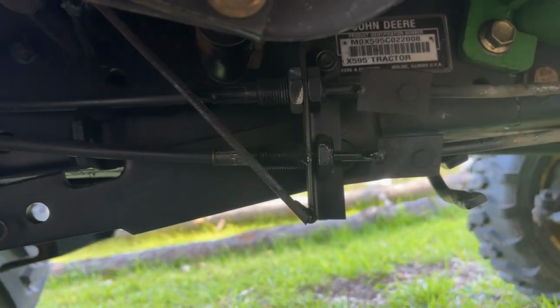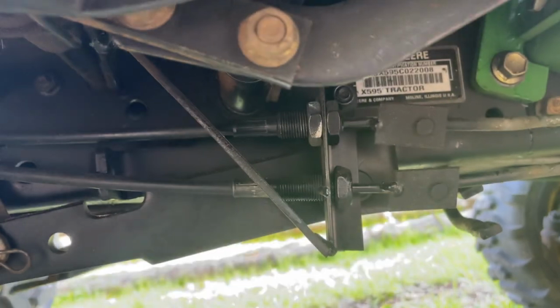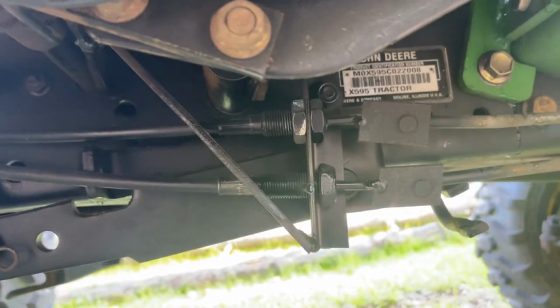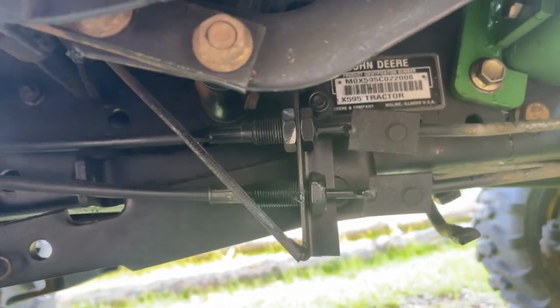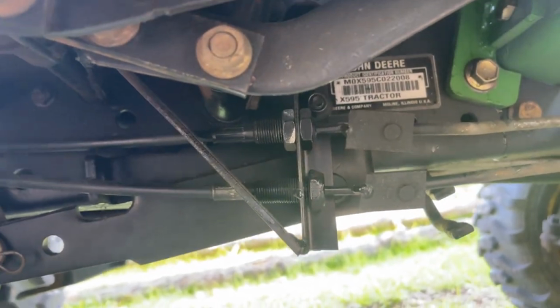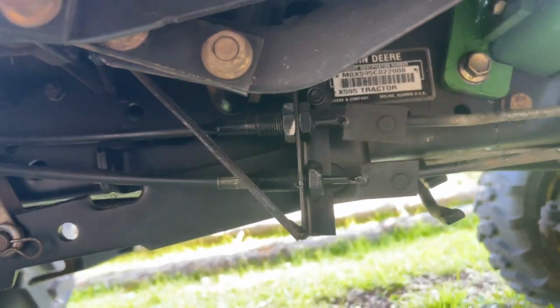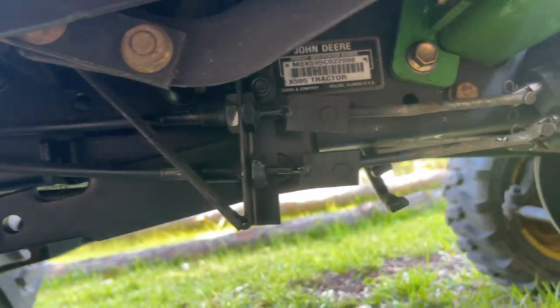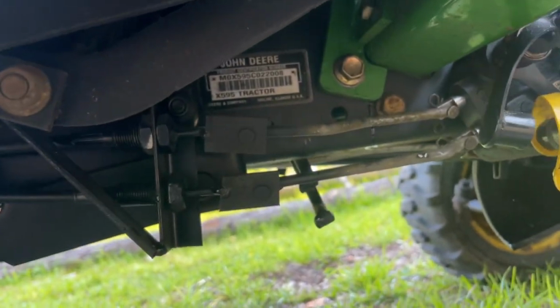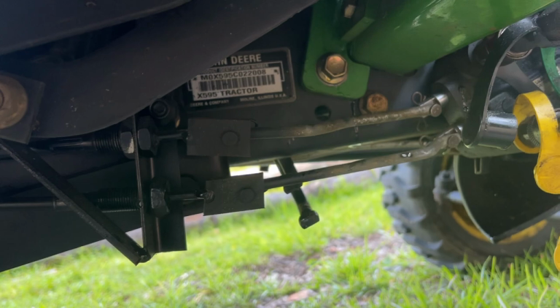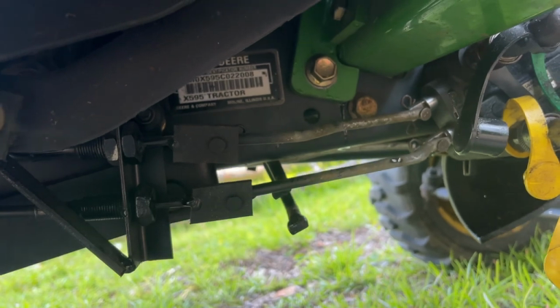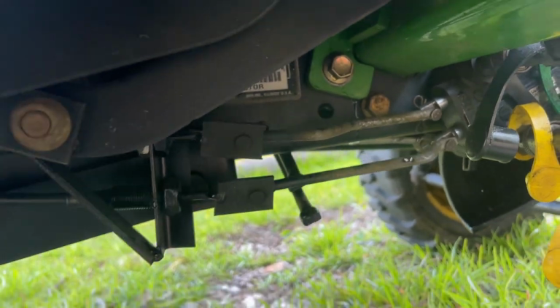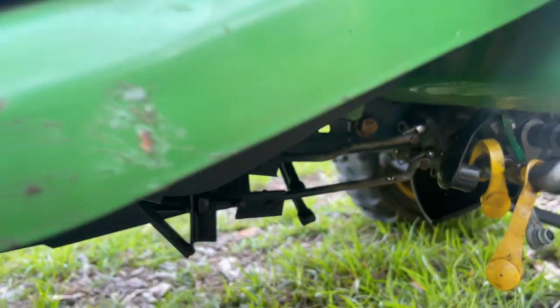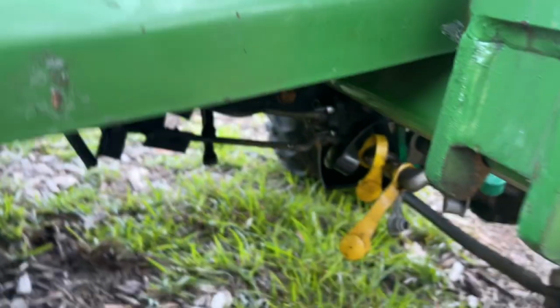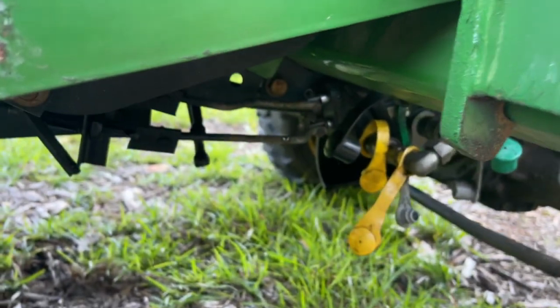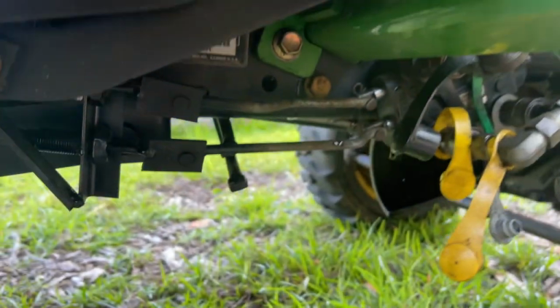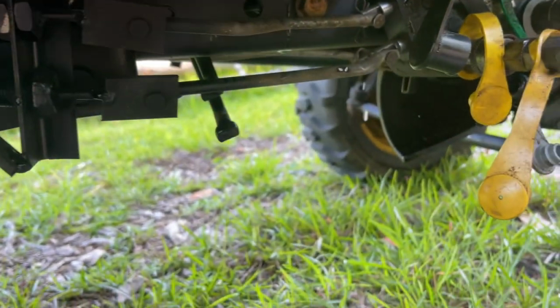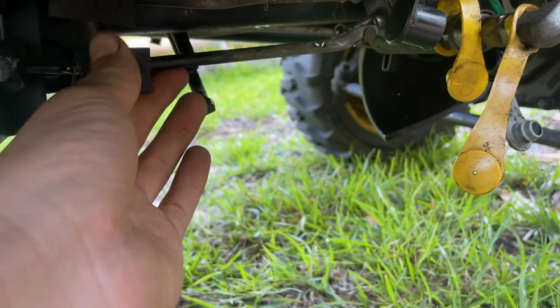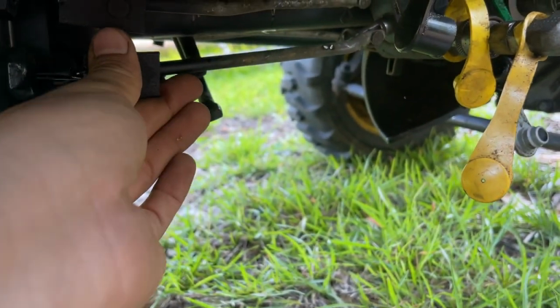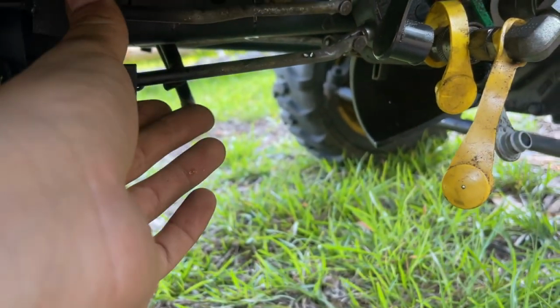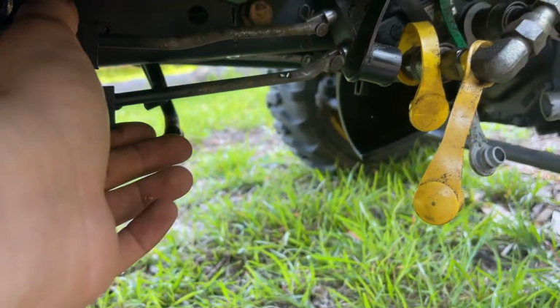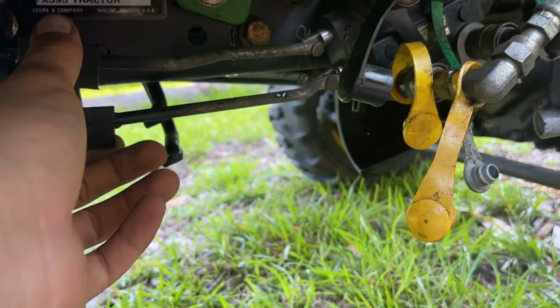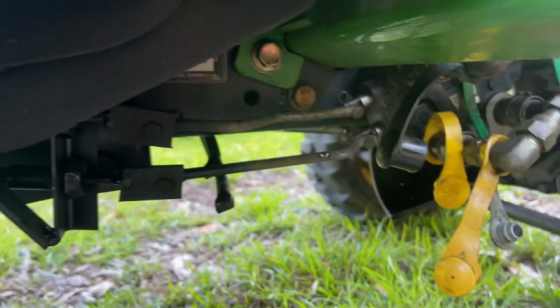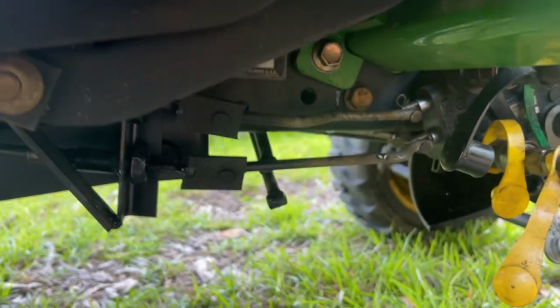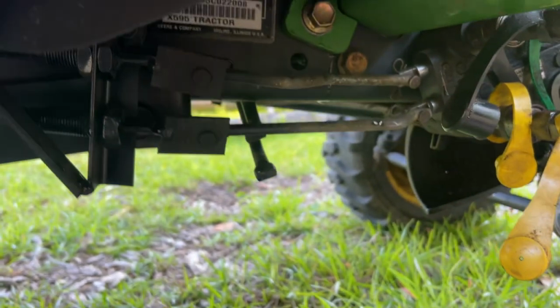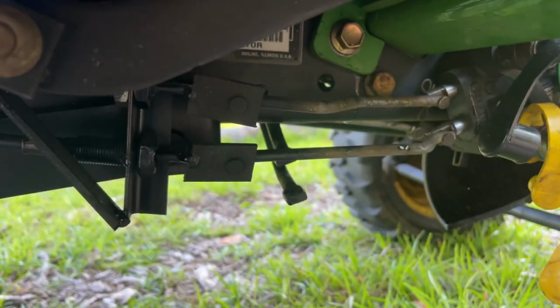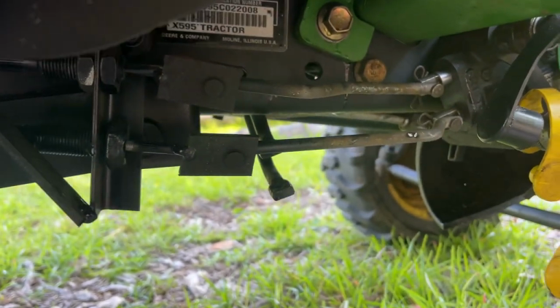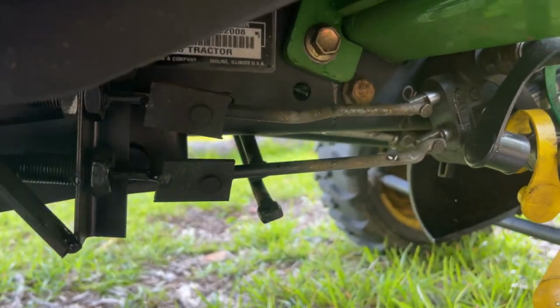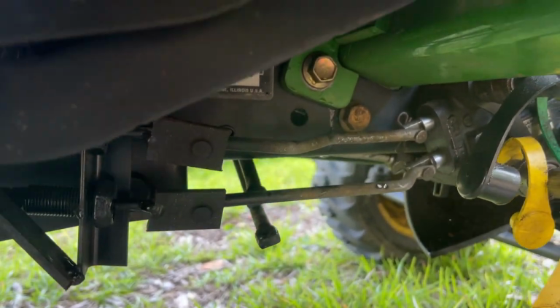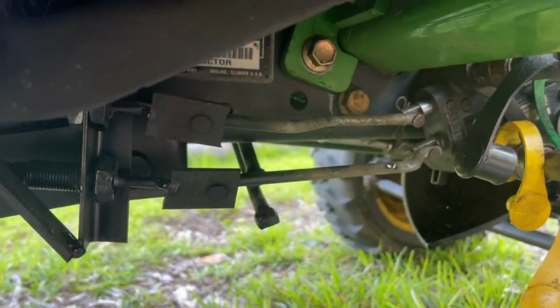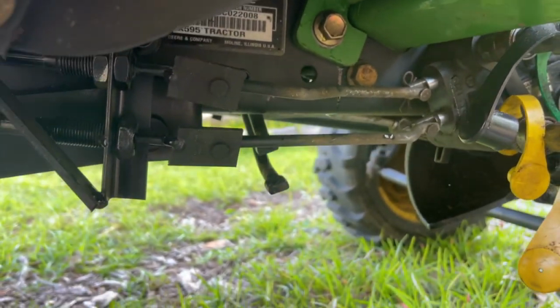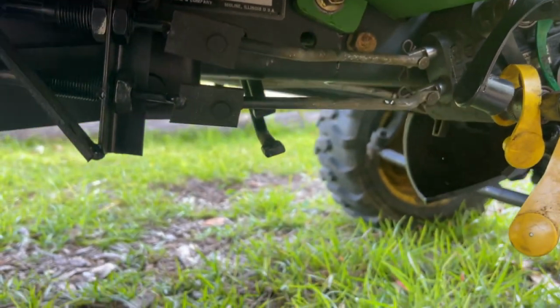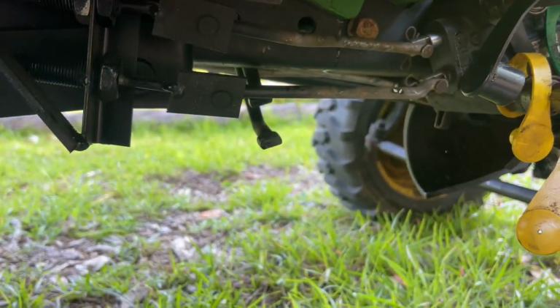I made a bracket here for the ends of them, bolted to the frame of my tractor. Then I made these two metal control arms out of an old piece of metal I had from a golf cart, and when you move the cable it pushes those arms just like the original linkage would have.